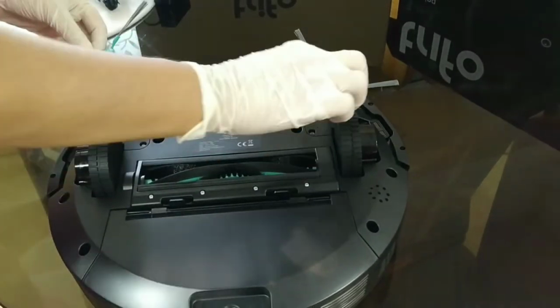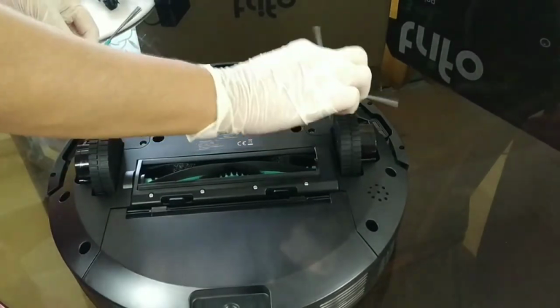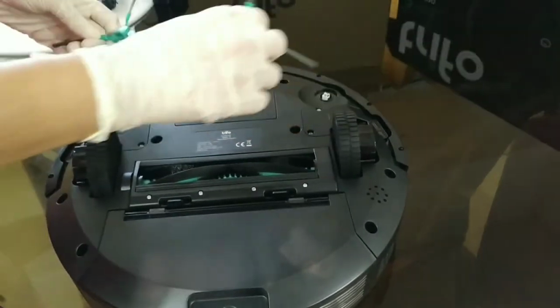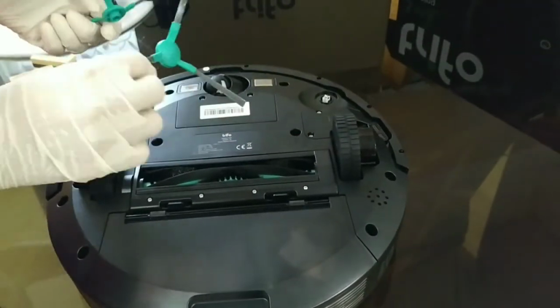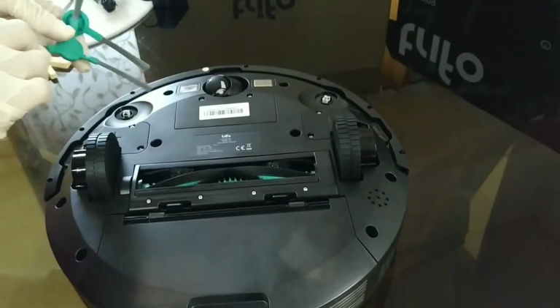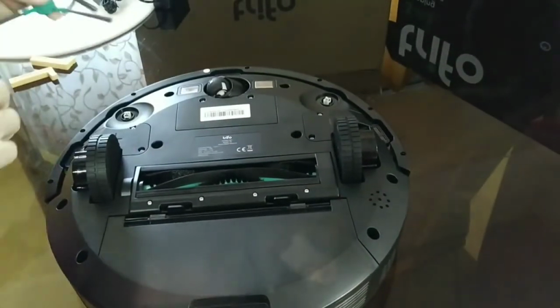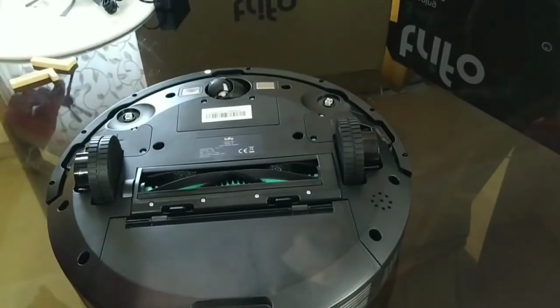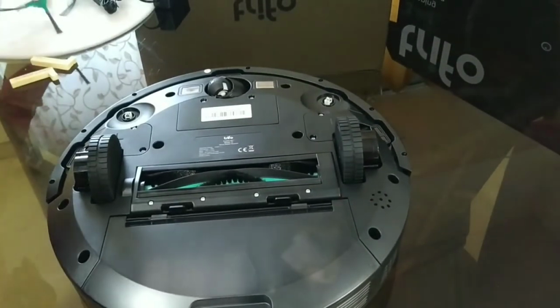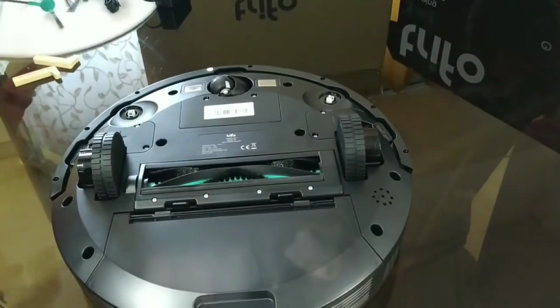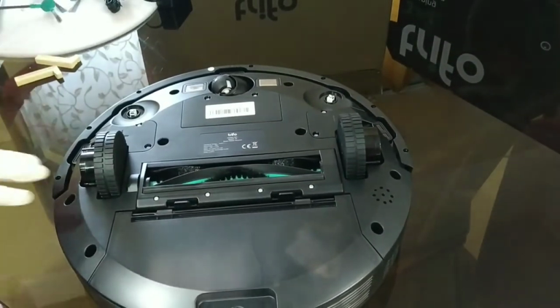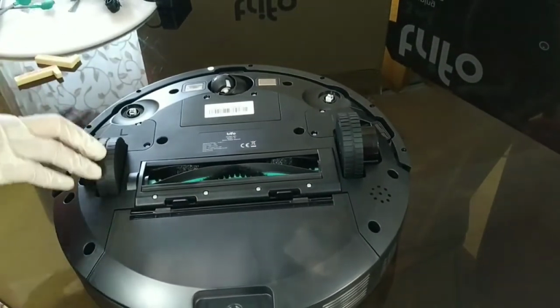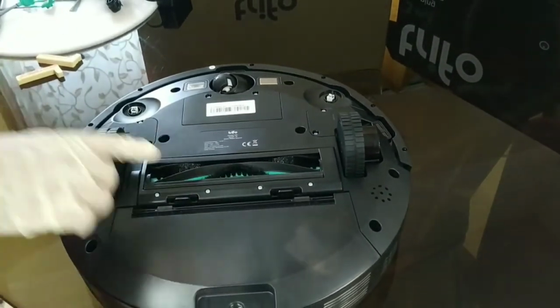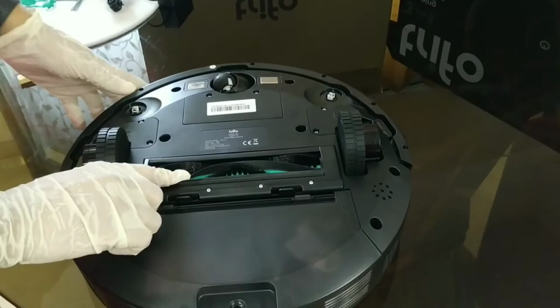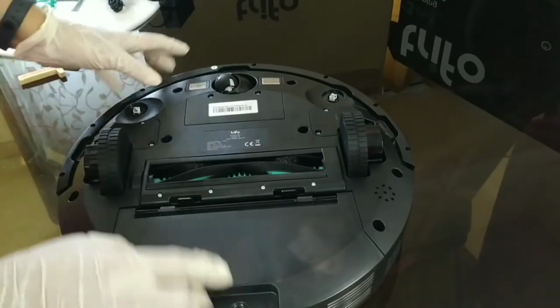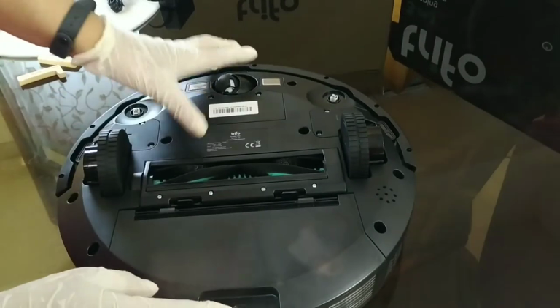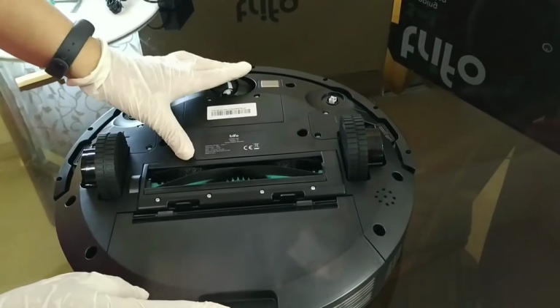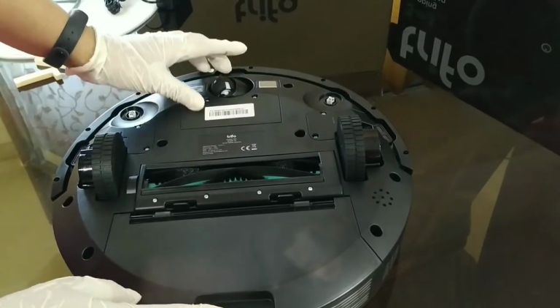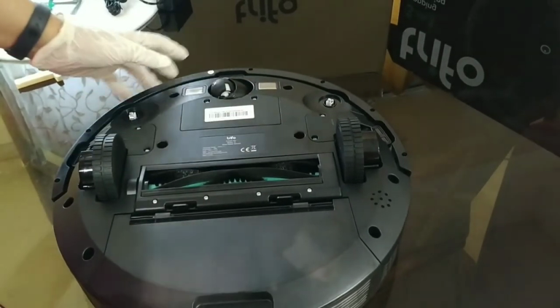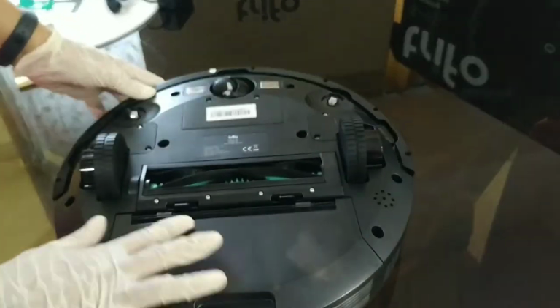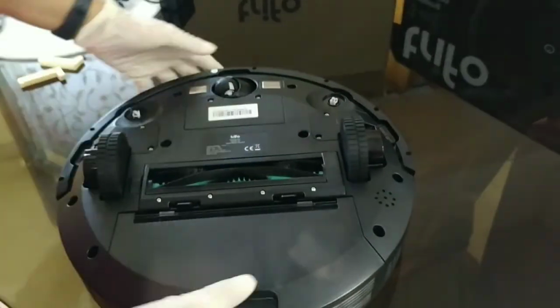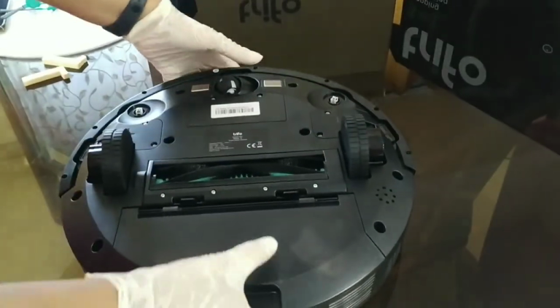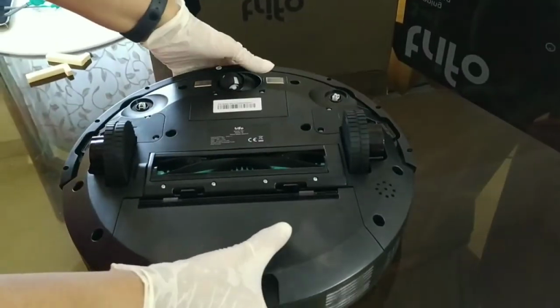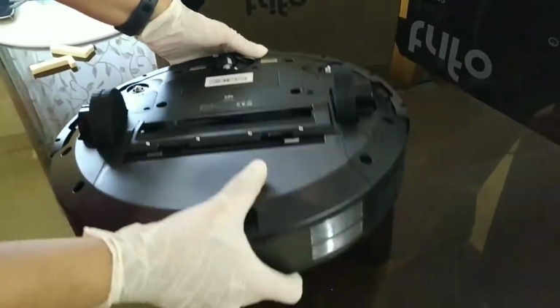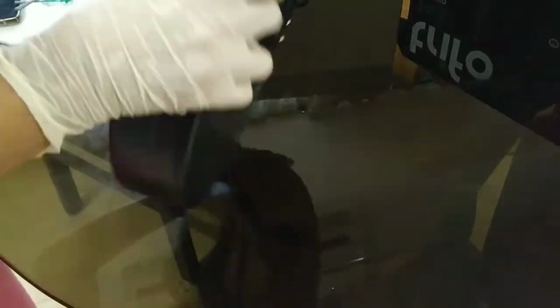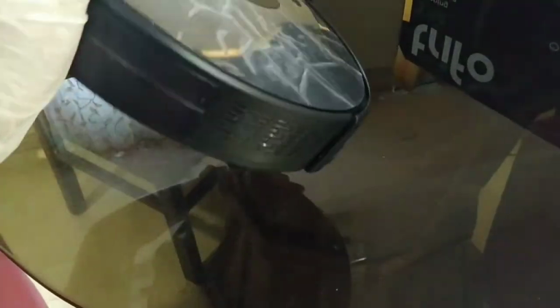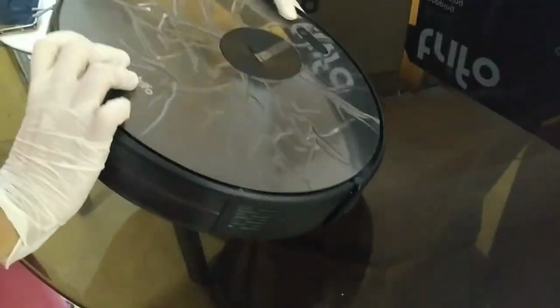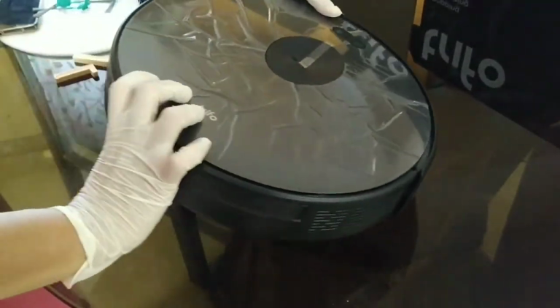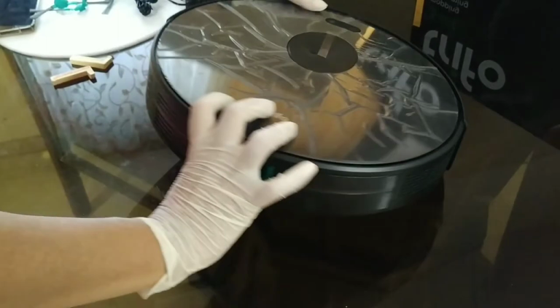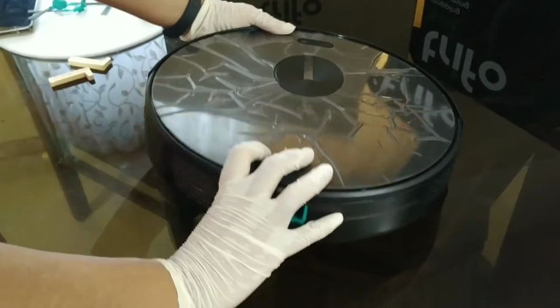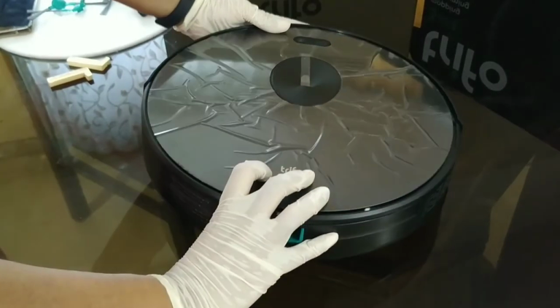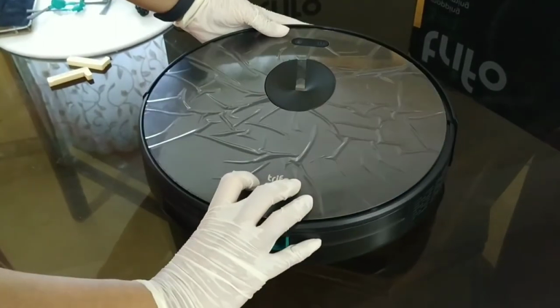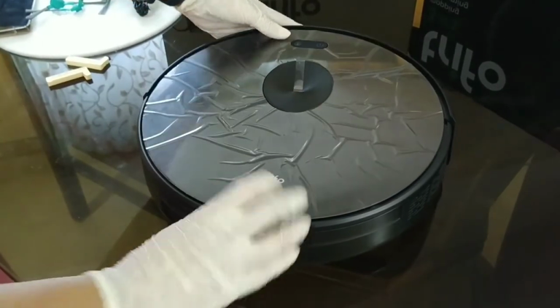Also, you need to make sure that whenever you turn the machine upside down, just remember to keep it on a softer surface or on a cloth to prevent any scratches on the upper surface and to protect the camera.